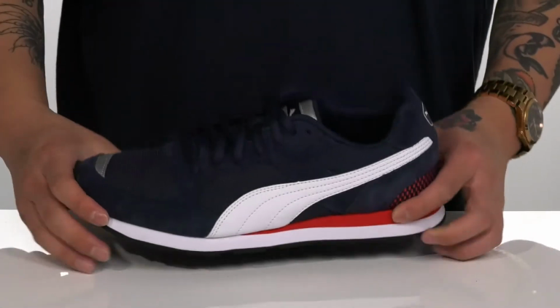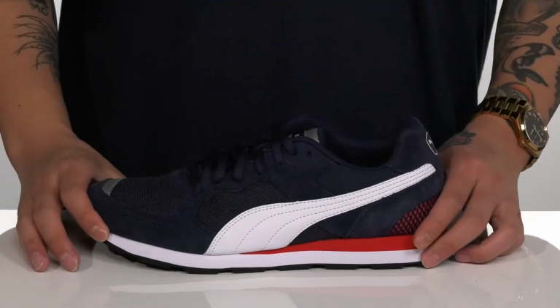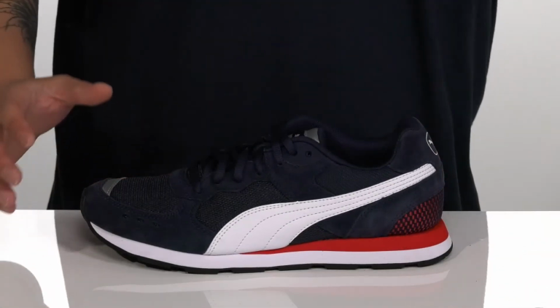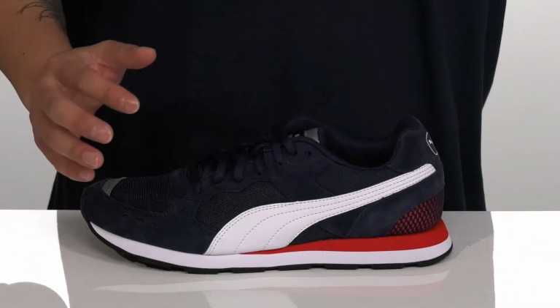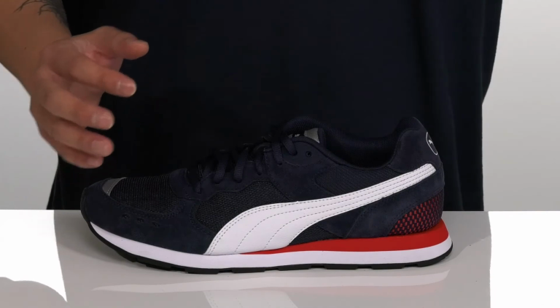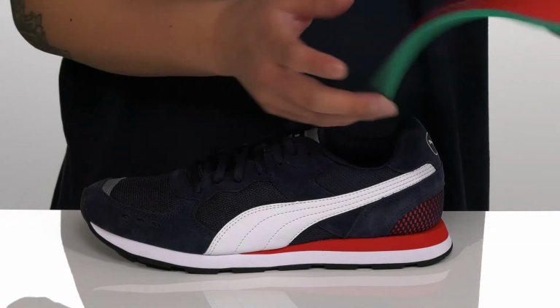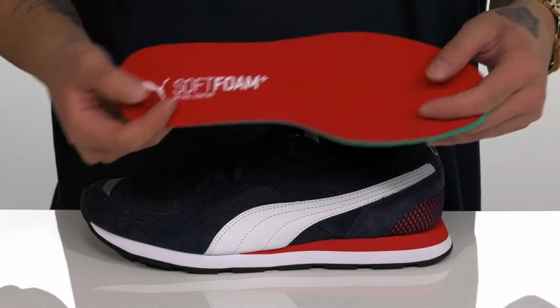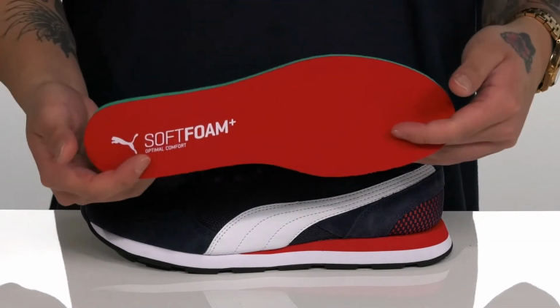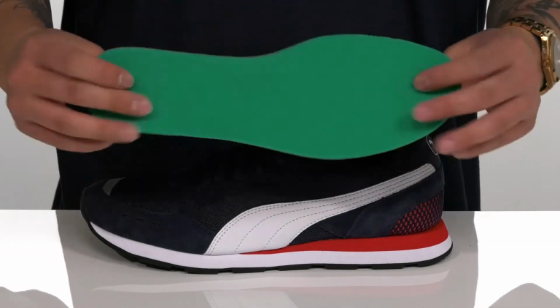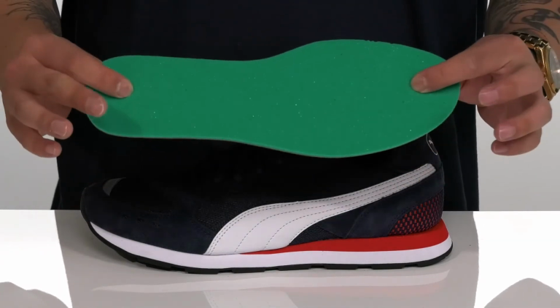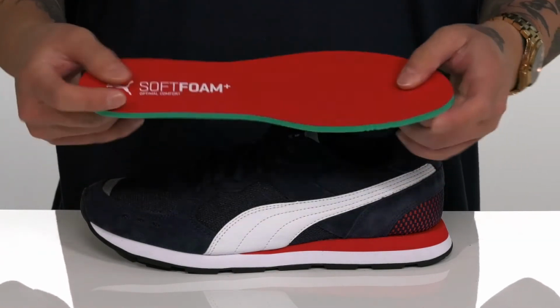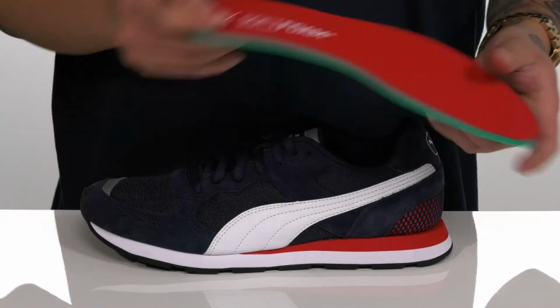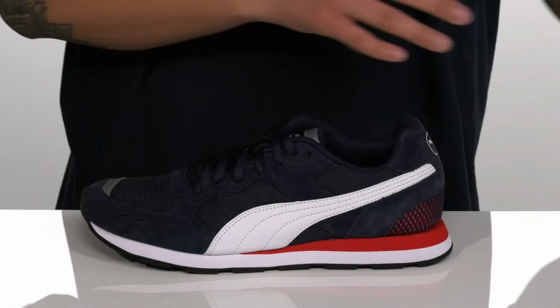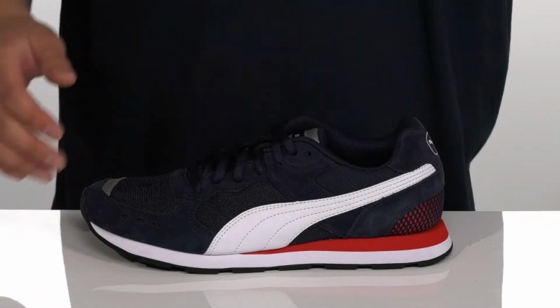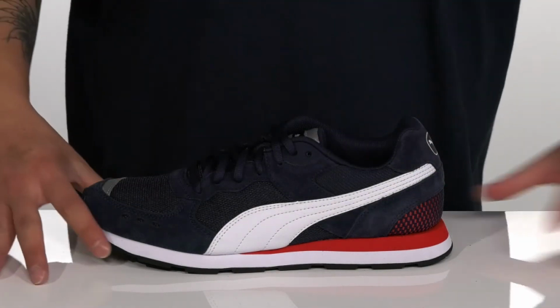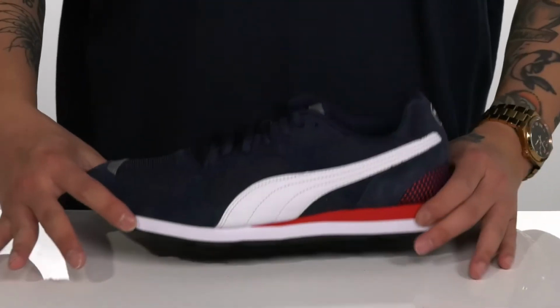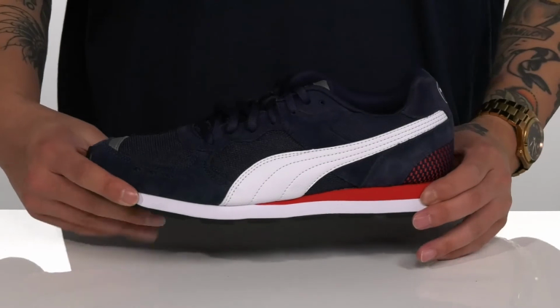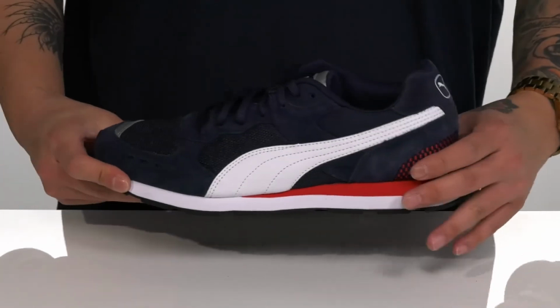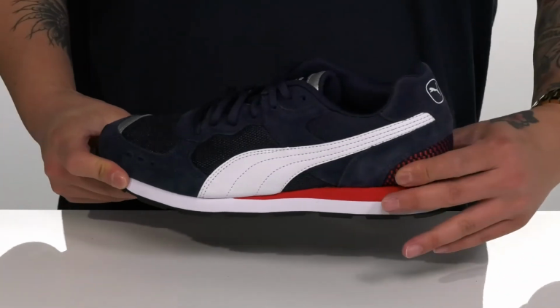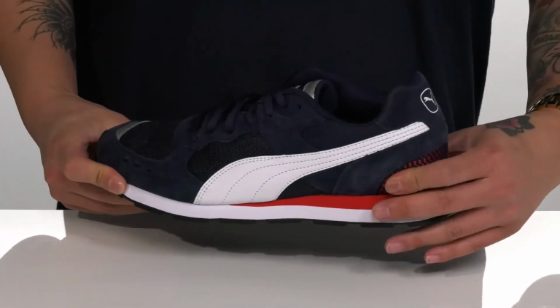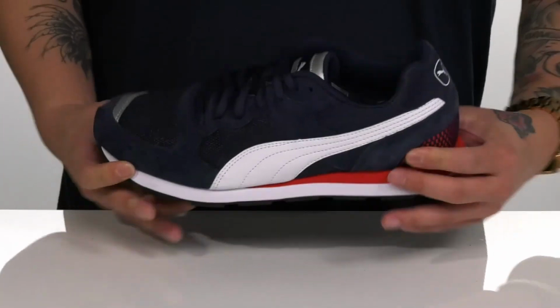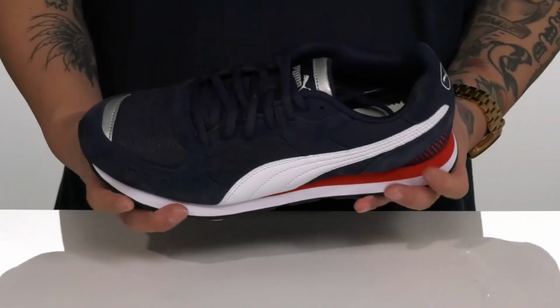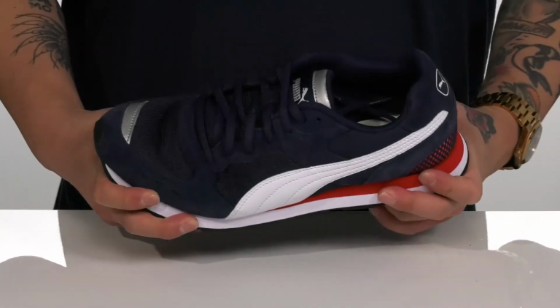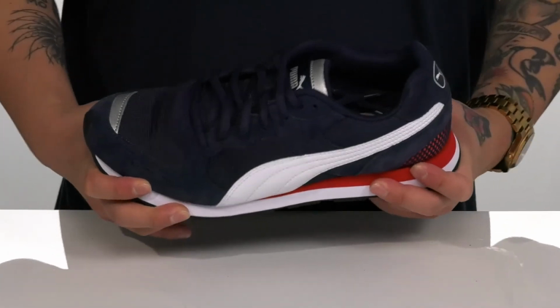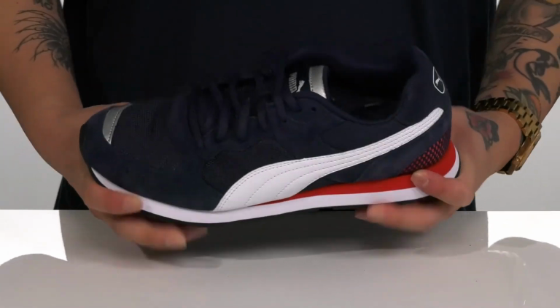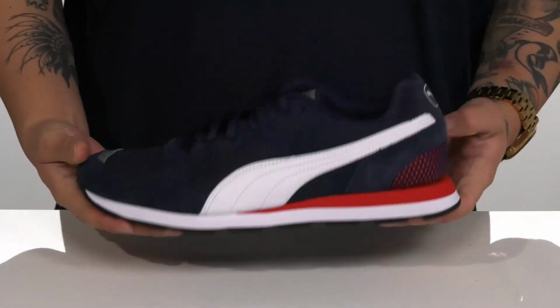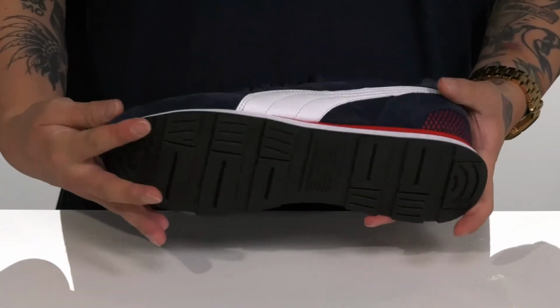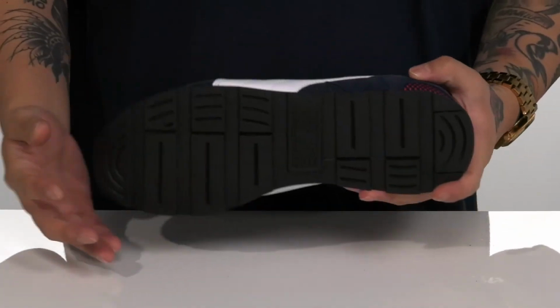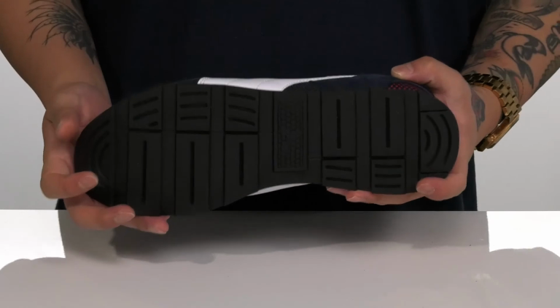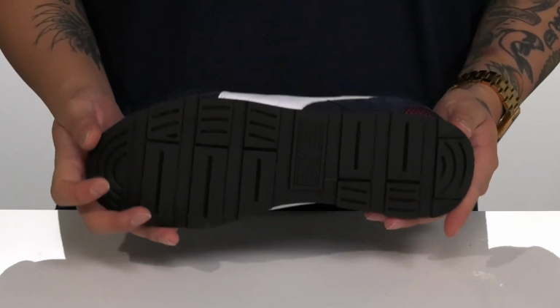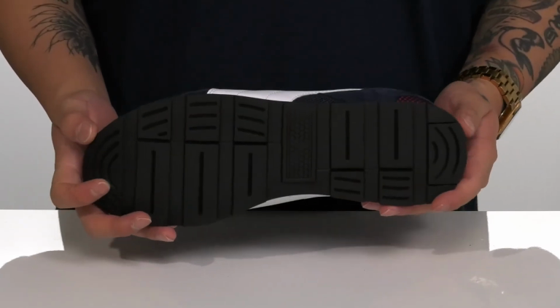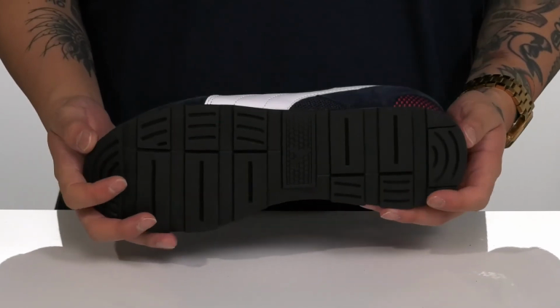A removable soft foam plus footbed helps keep you comfortable with each and every step, and works well with the lightweight foam featured on the midsole. There's additional support at the heel. The shoe features a sturdy and flexible design, all on top of a textured rubber outsole to keep you stable.